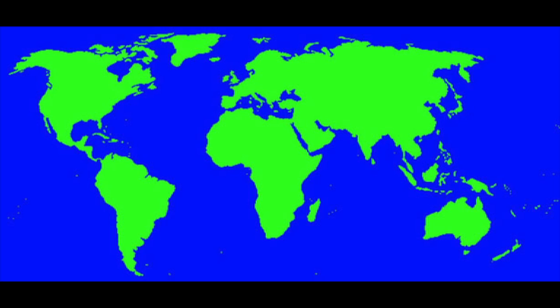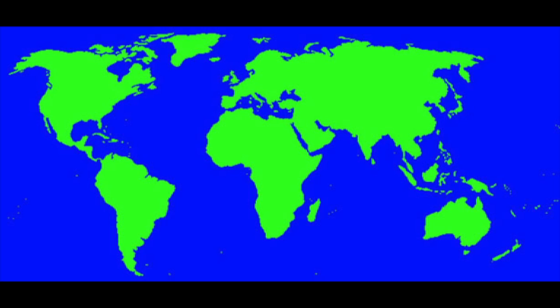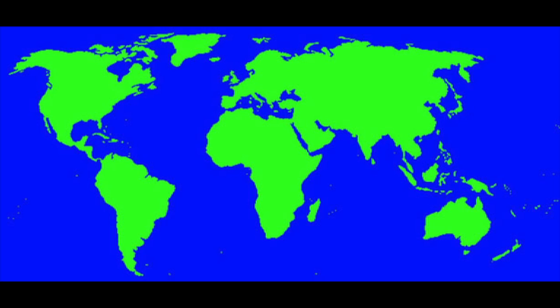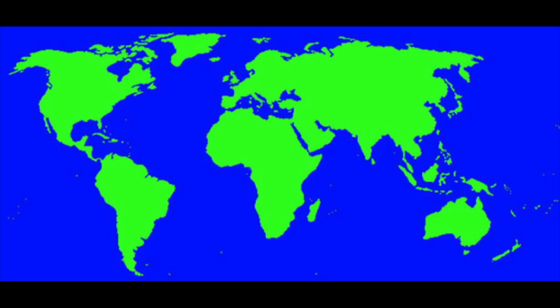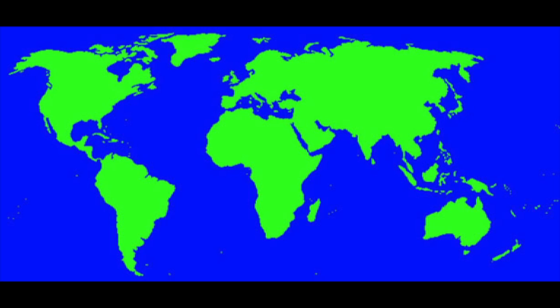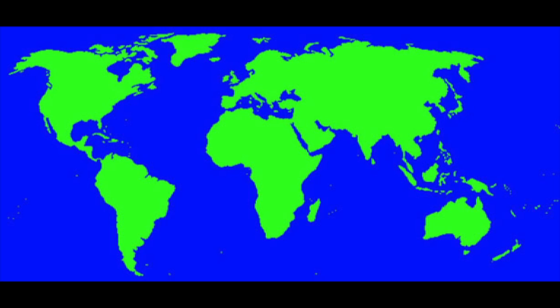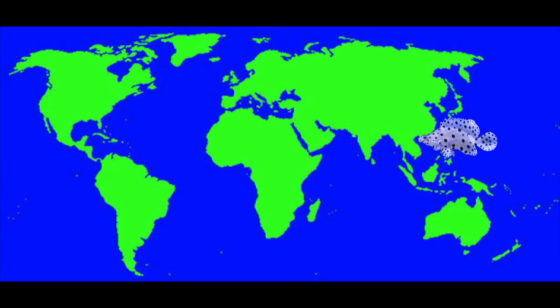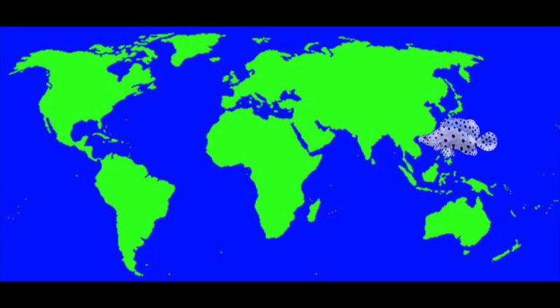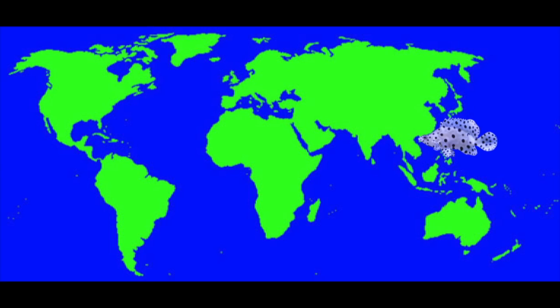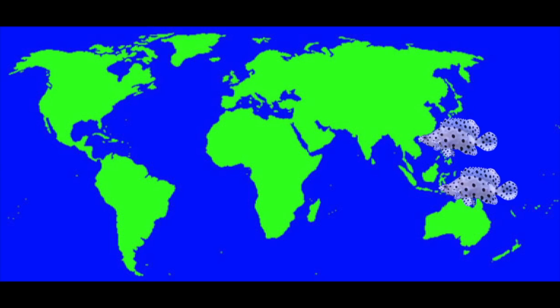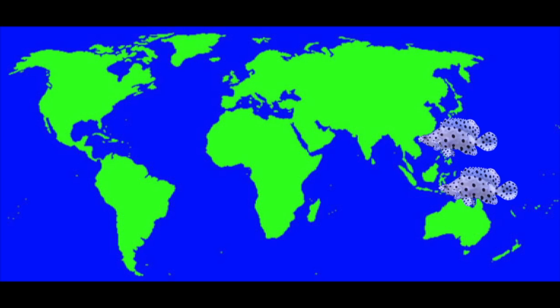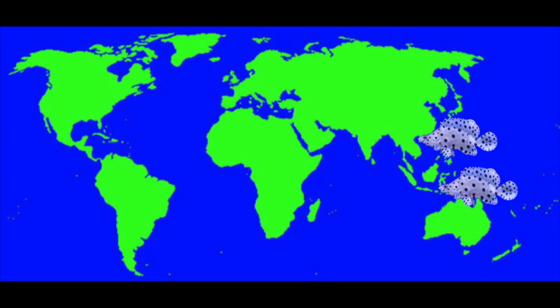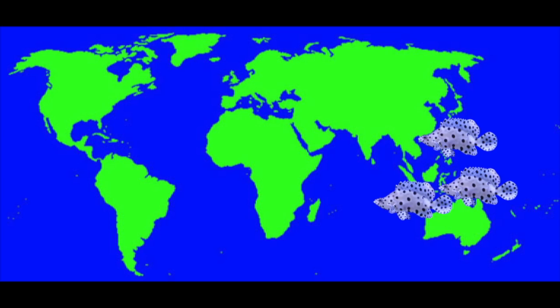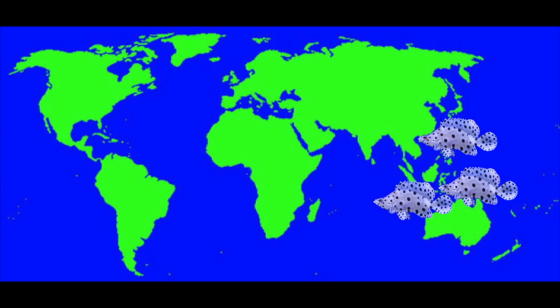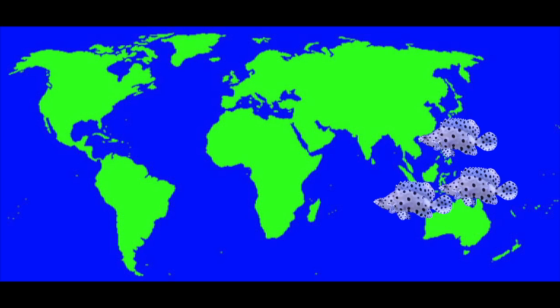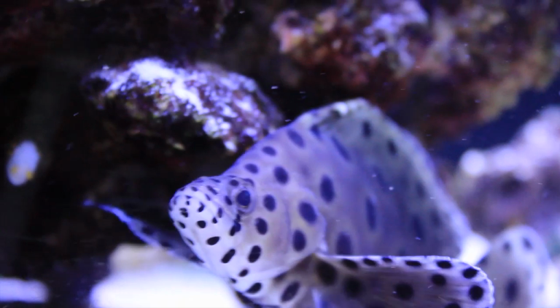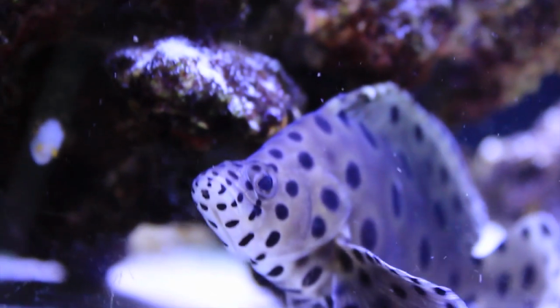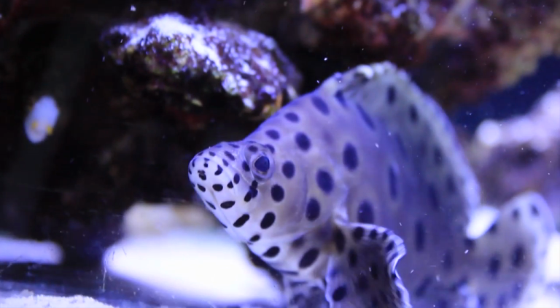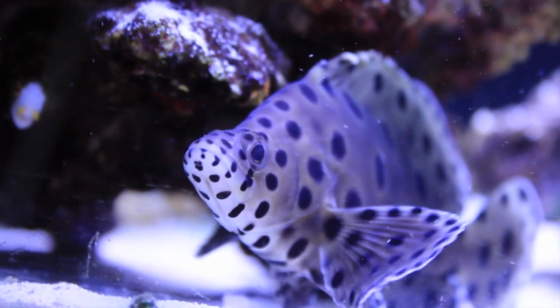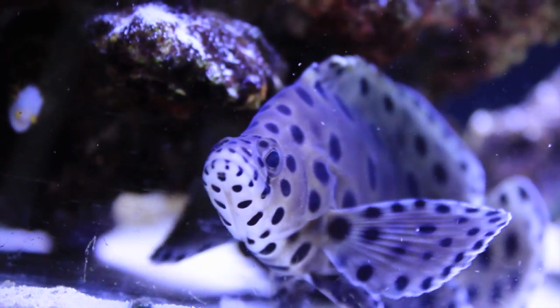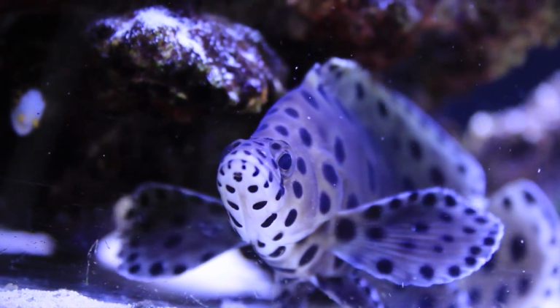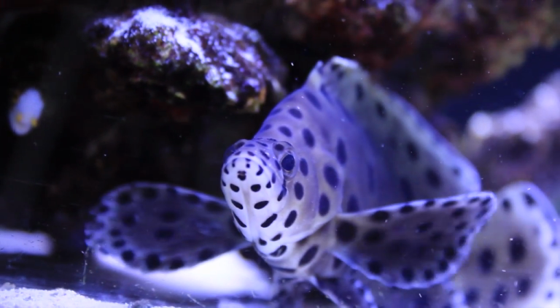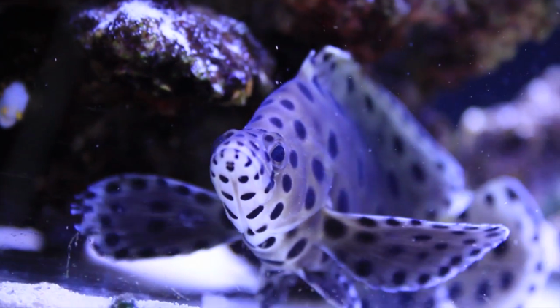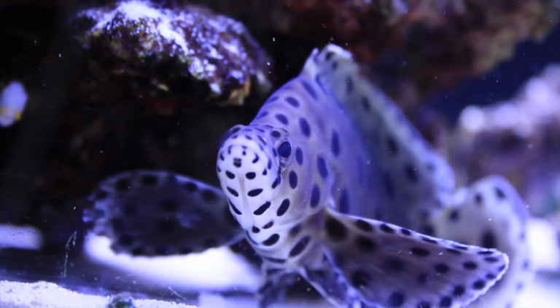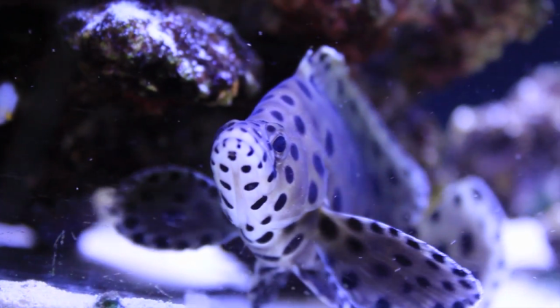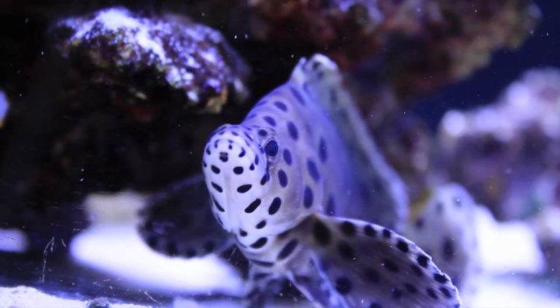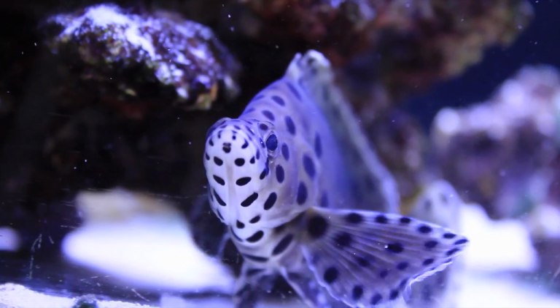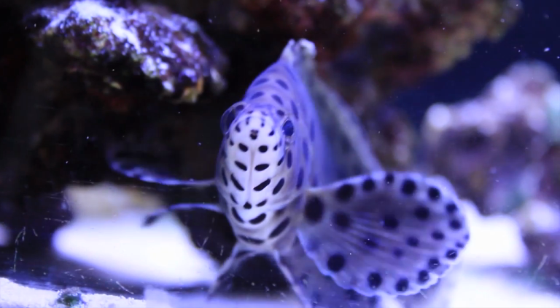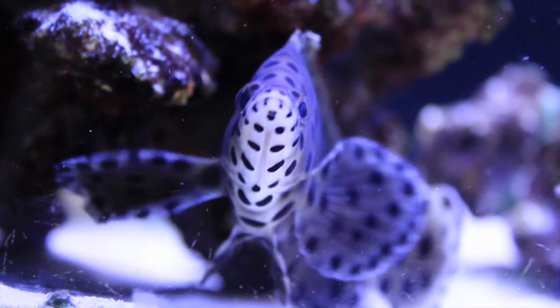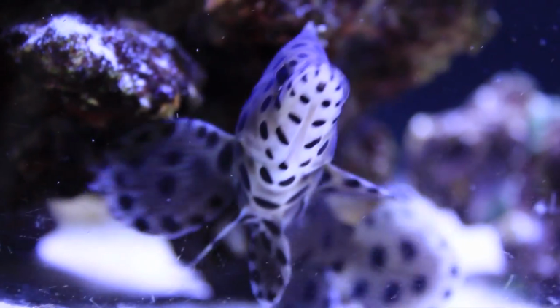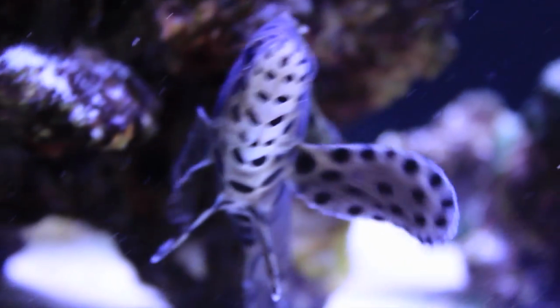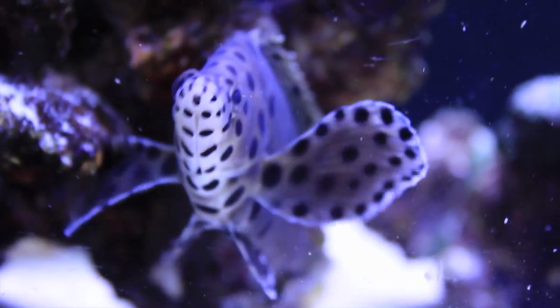The Panther Grouper can be found in southern Japan down to Australia in the eastern Indian Ocean. It is also known as the polka dot grouper, panther fish, humpback grouper, hyphen grouper, or sea bass.